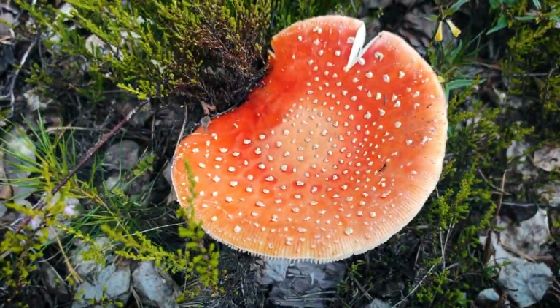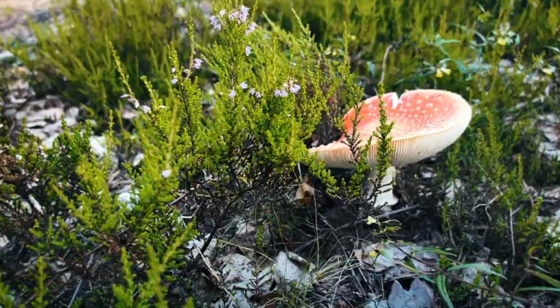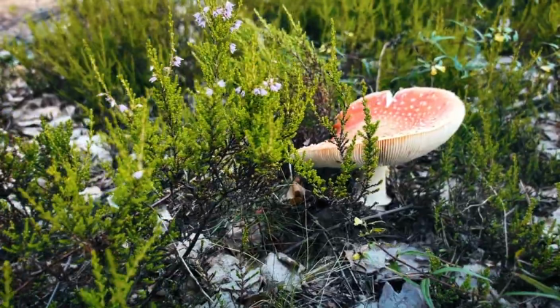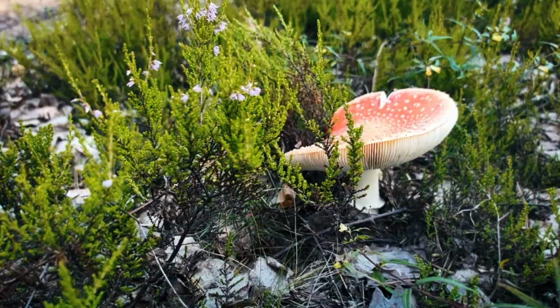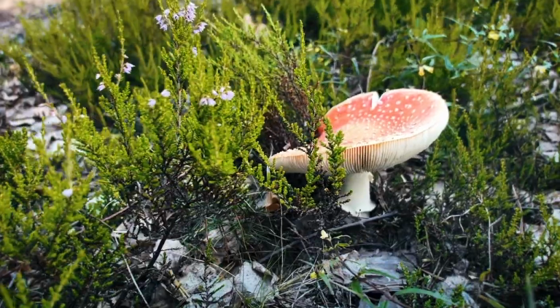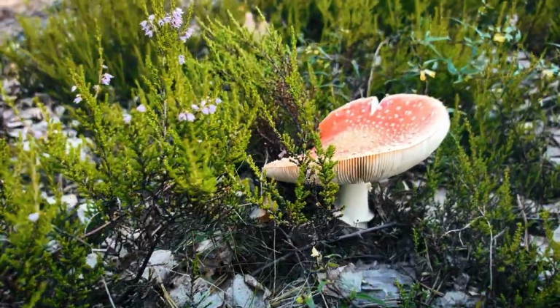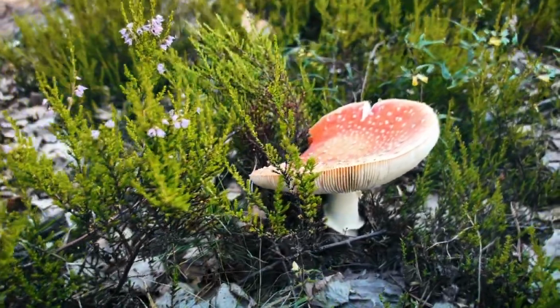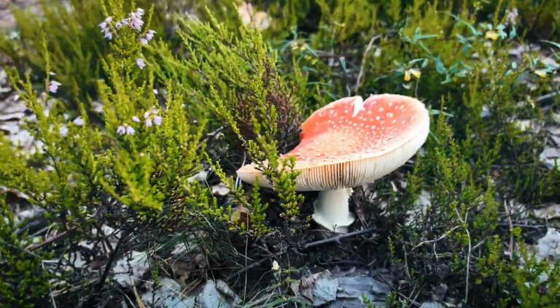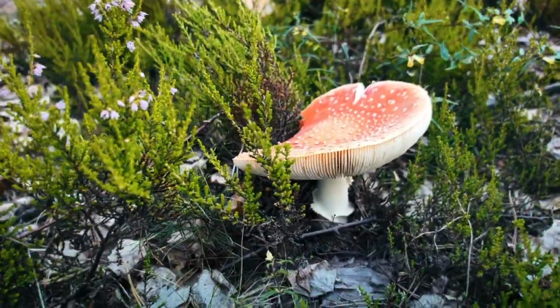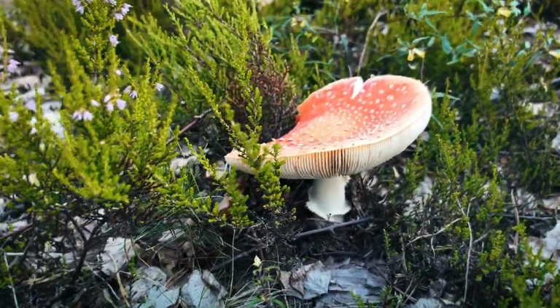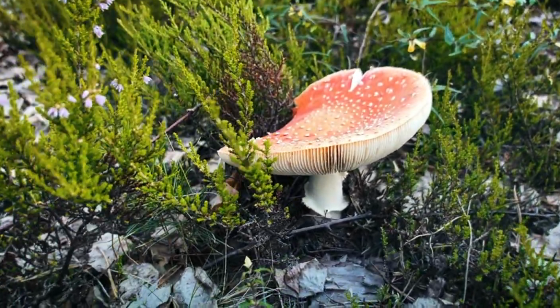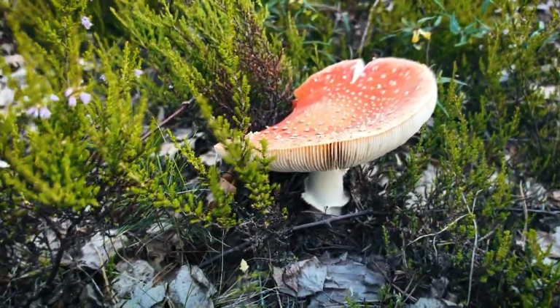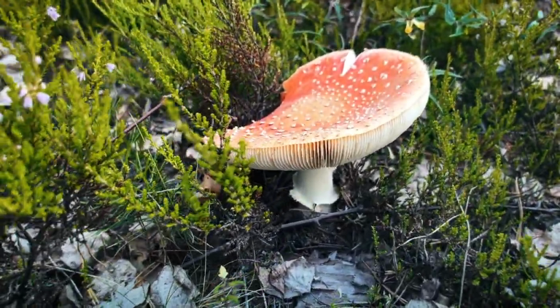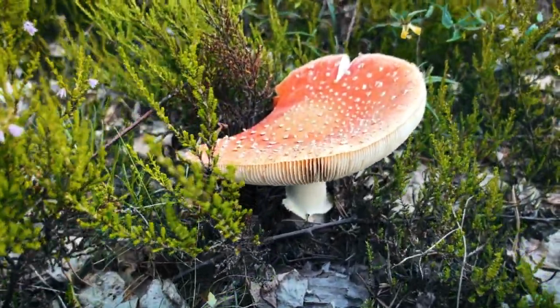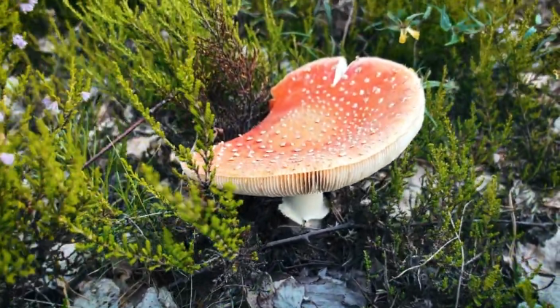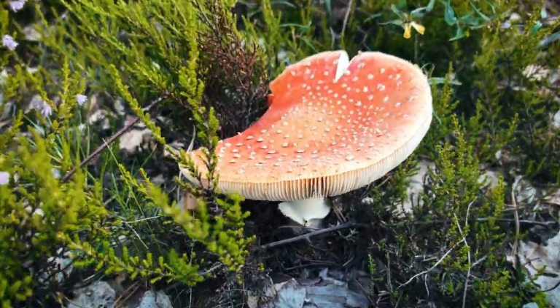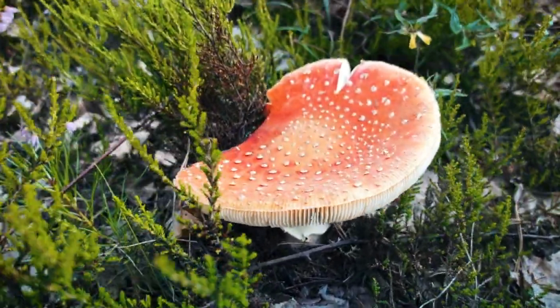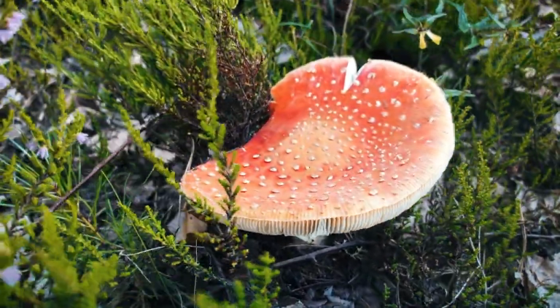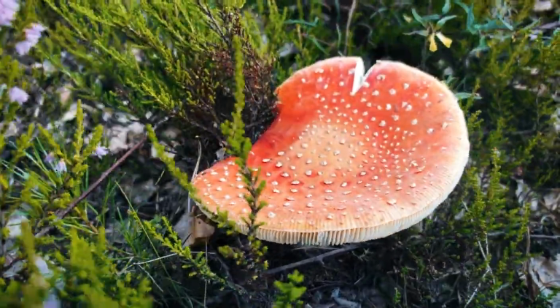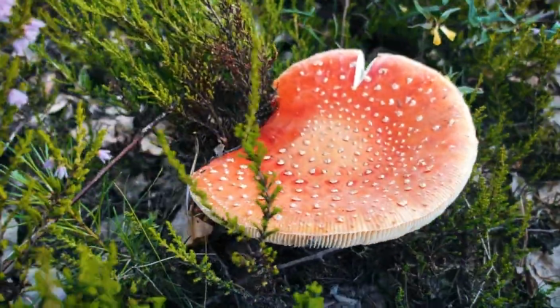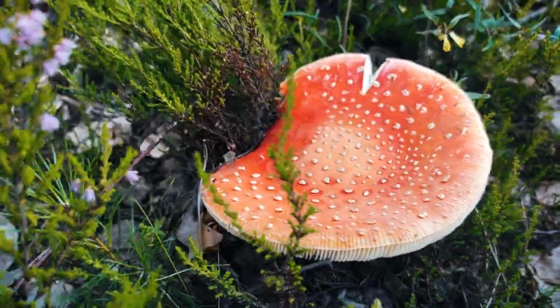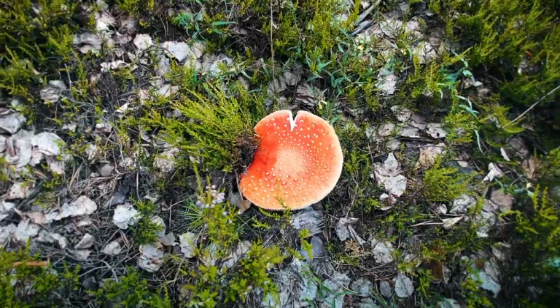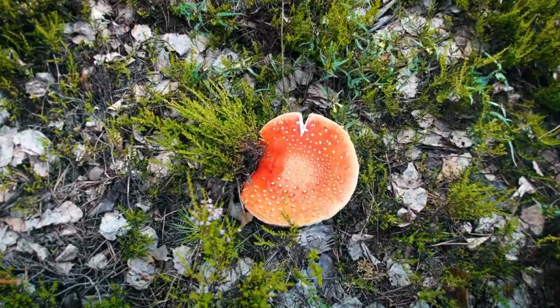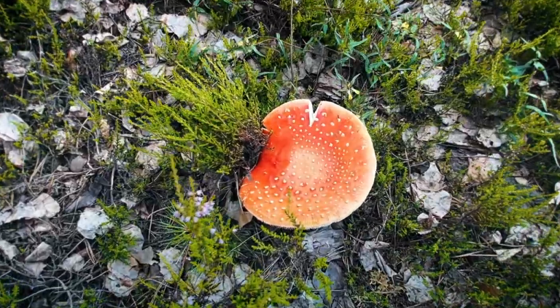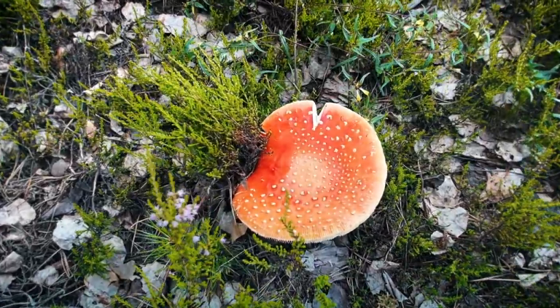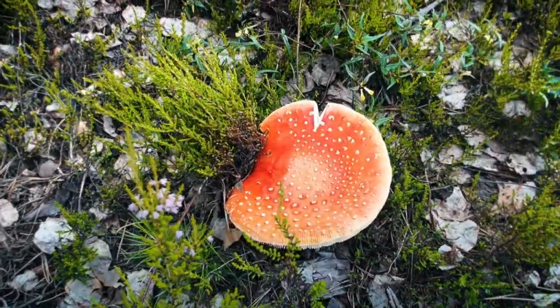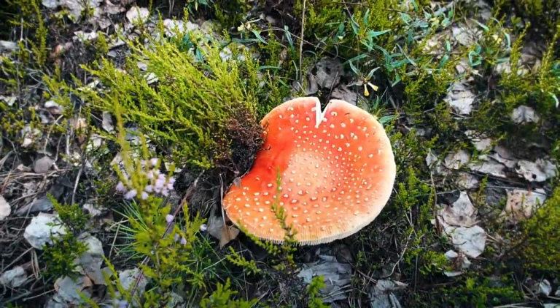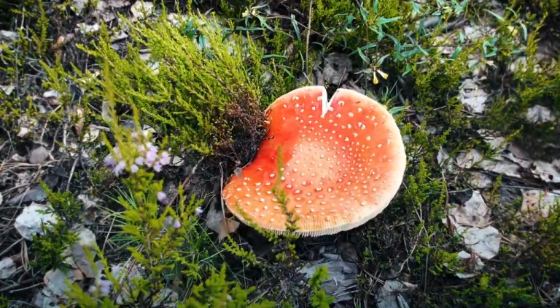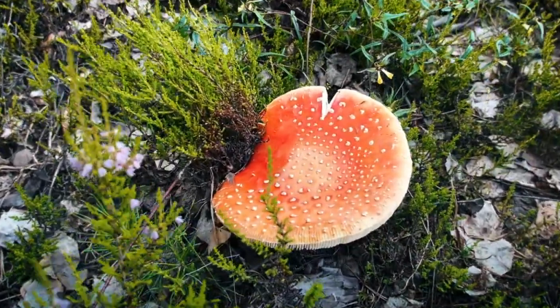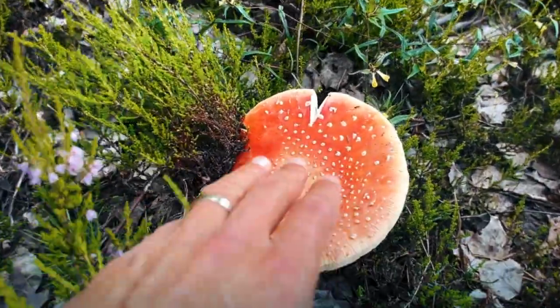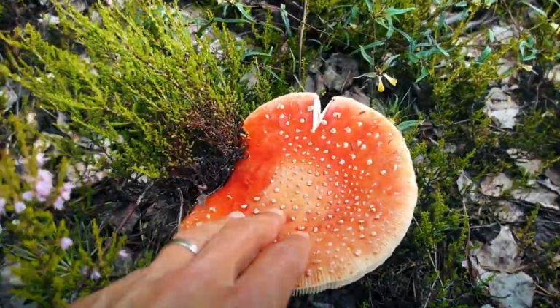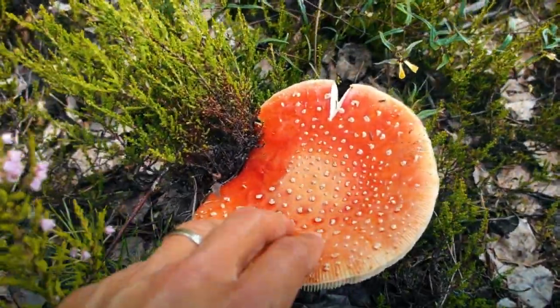You'll often spot them in coniferous or birch woods. These caps are the most distinctive thing you're going to see in the forest — they're bright red or maybe a little bit orange with these white spots.